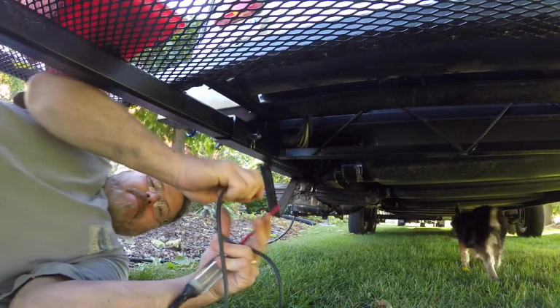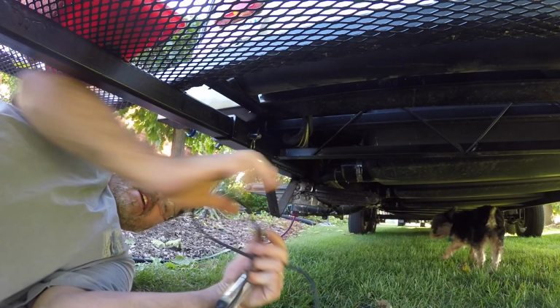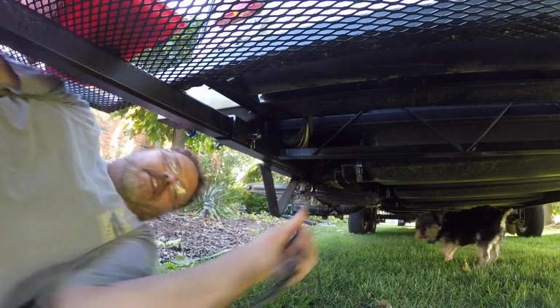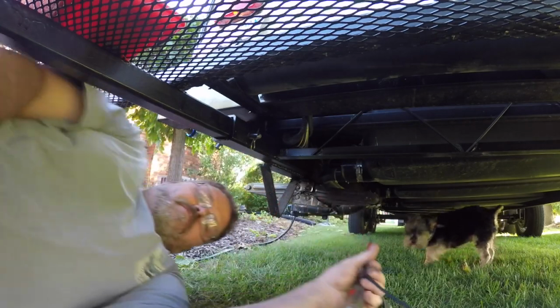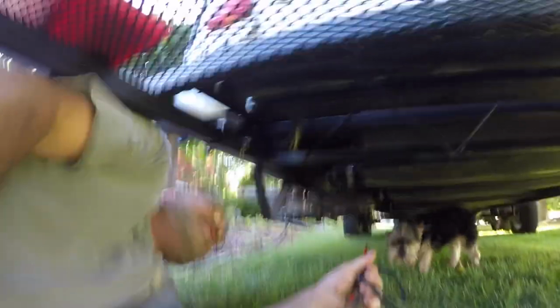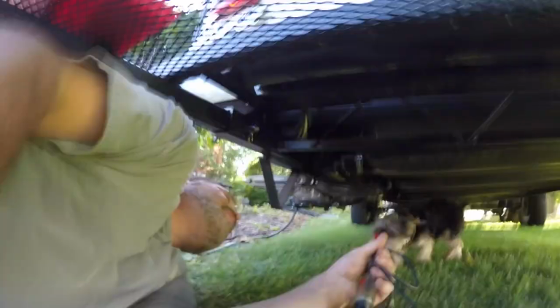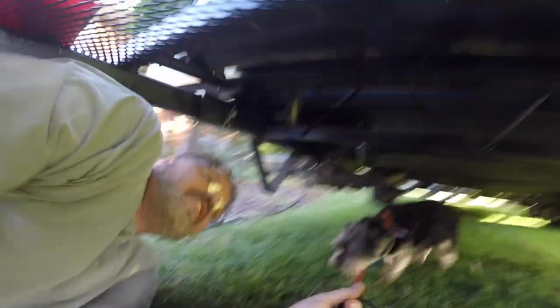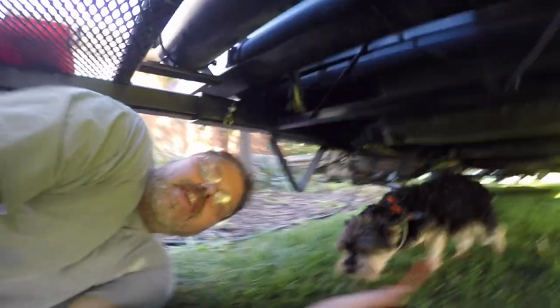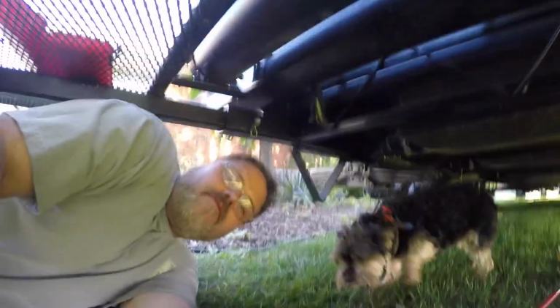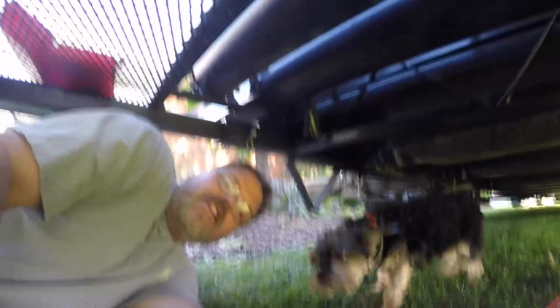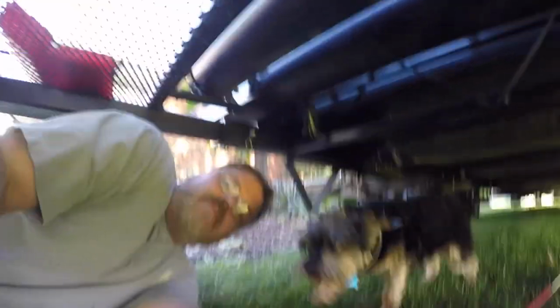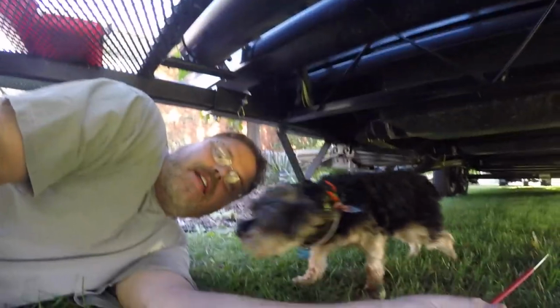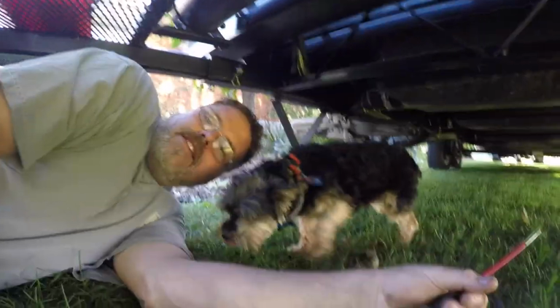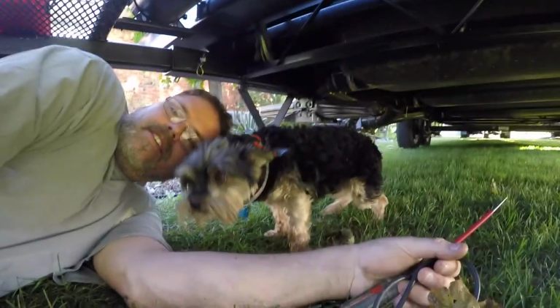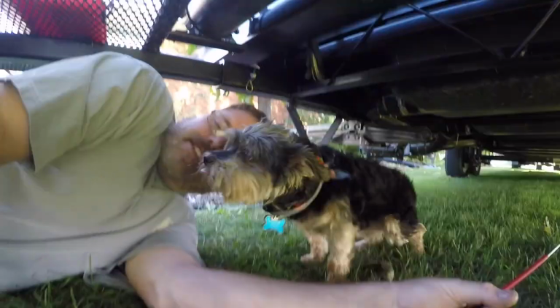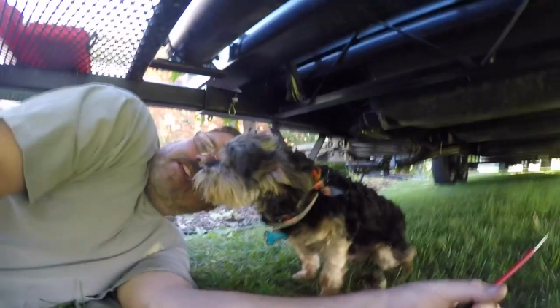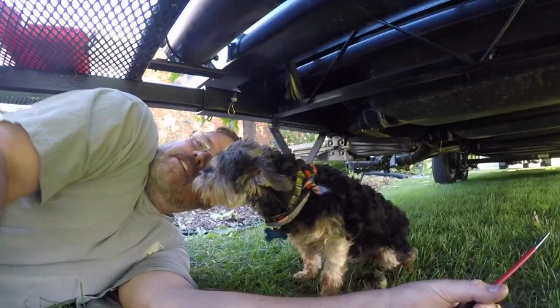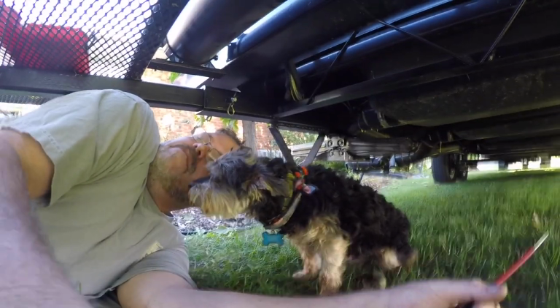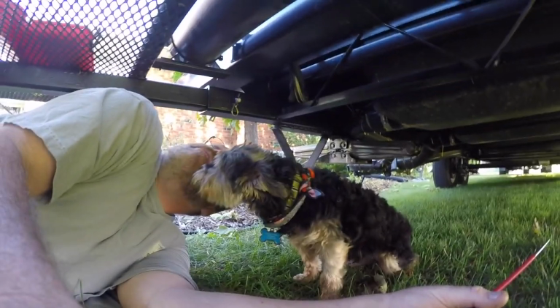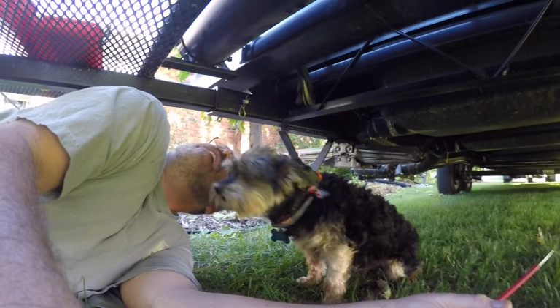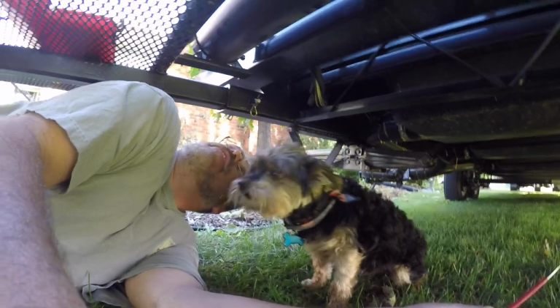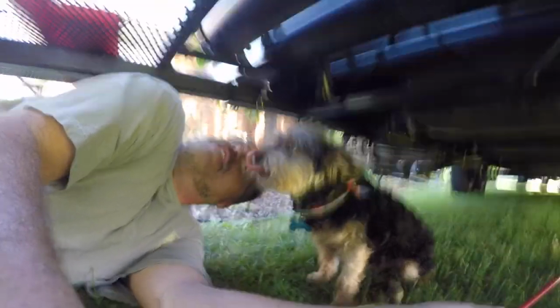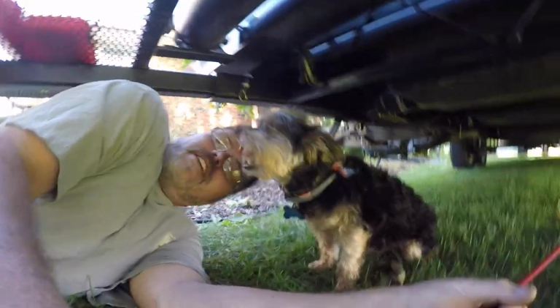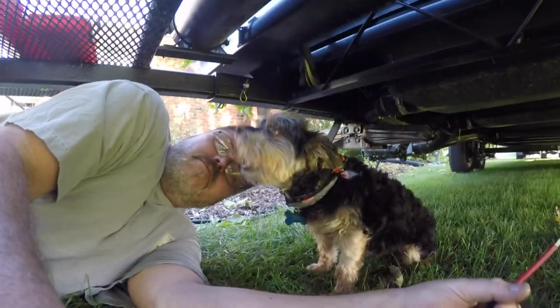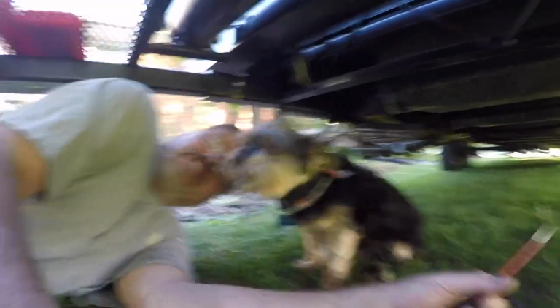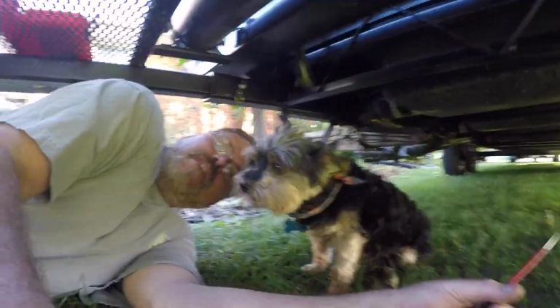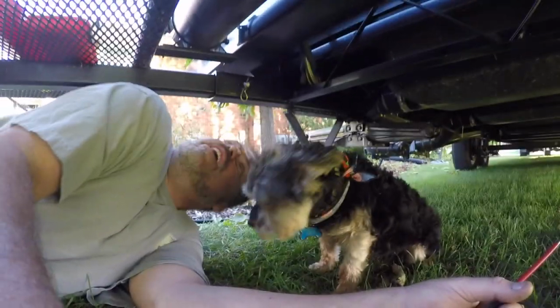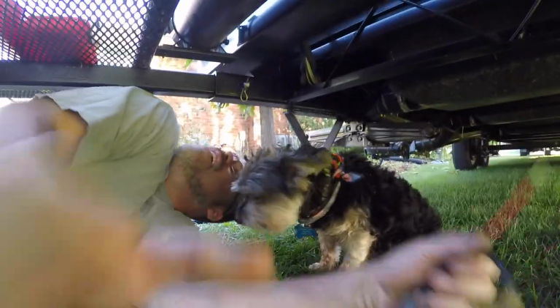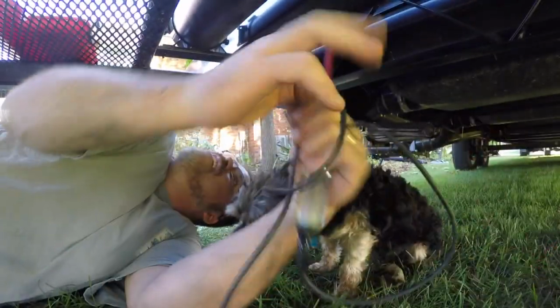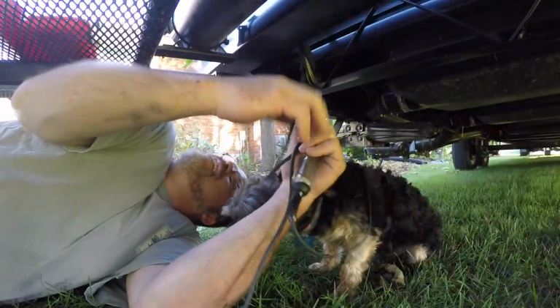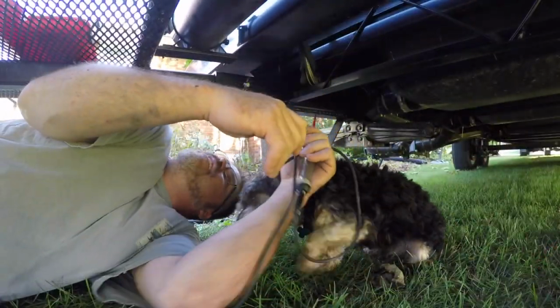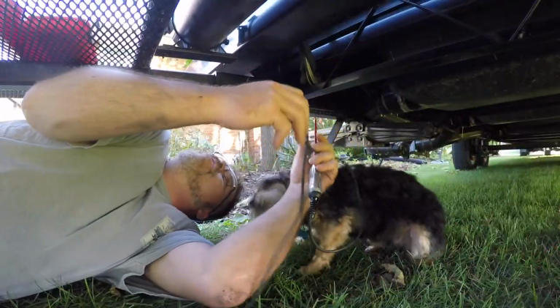Oh, hey Scrappy. How you doing, bud? How you friggin' doing, bud? You're right in my face. Can you move a little bit, please? Come on, get out of the way.